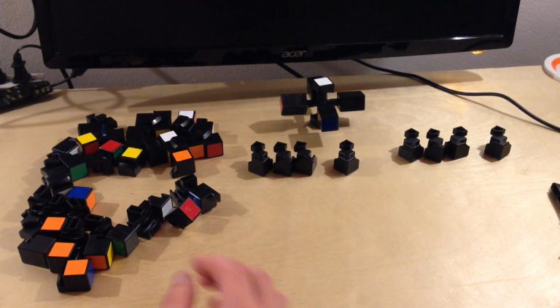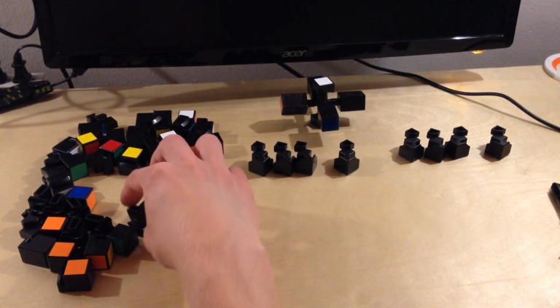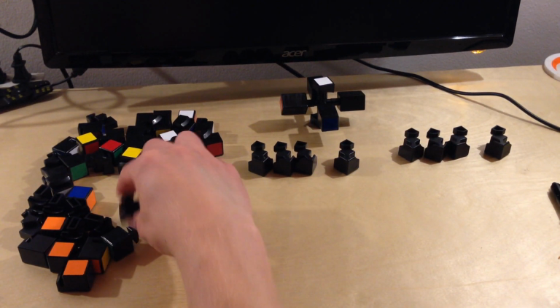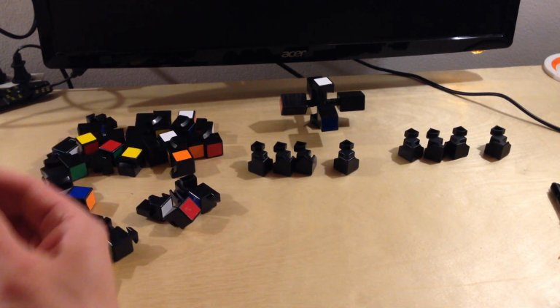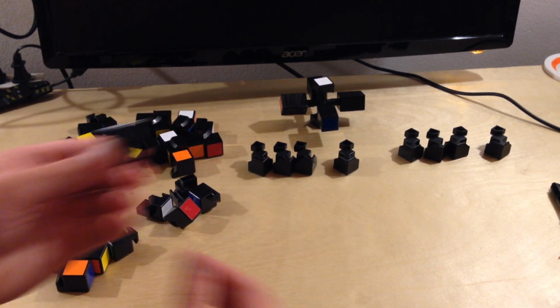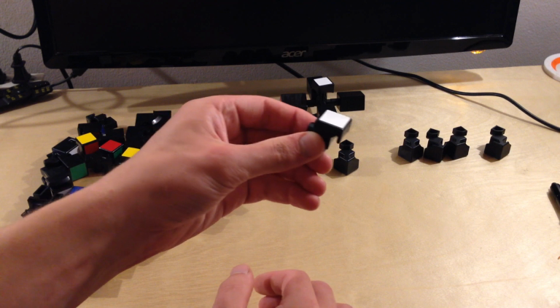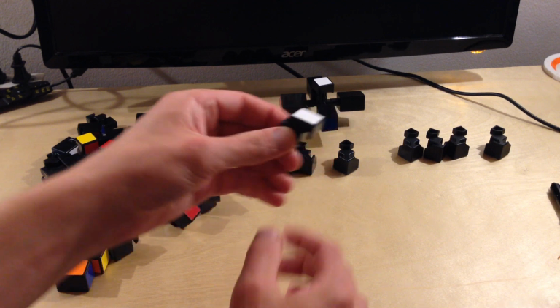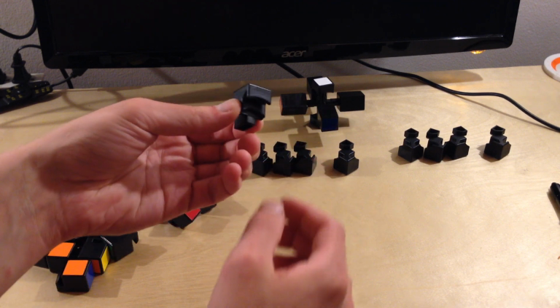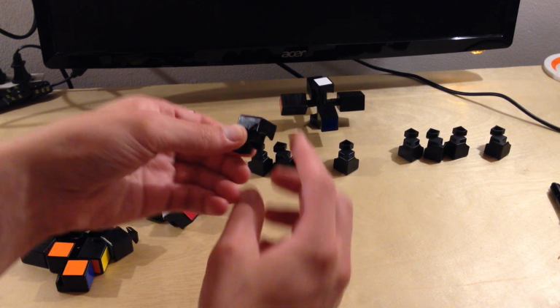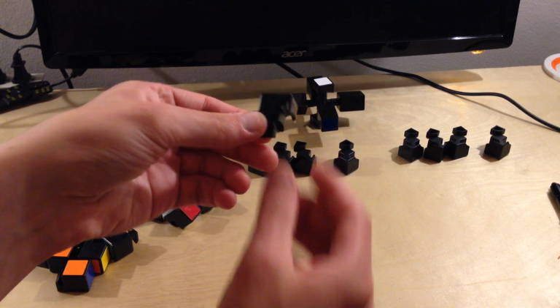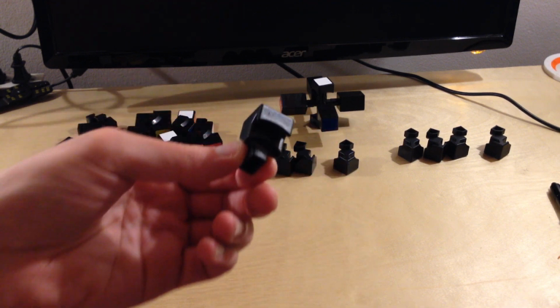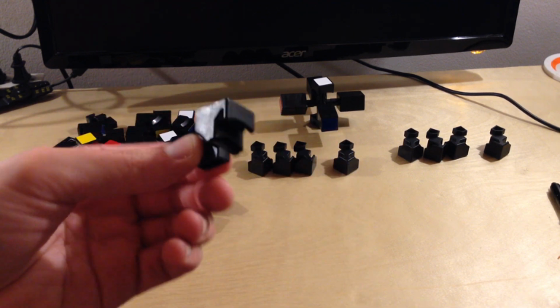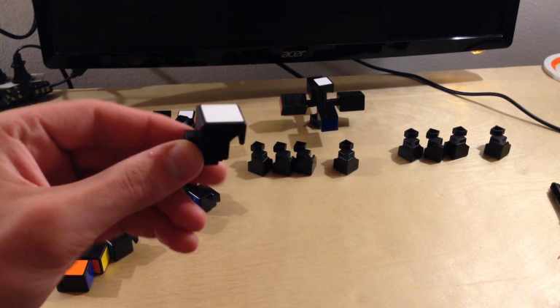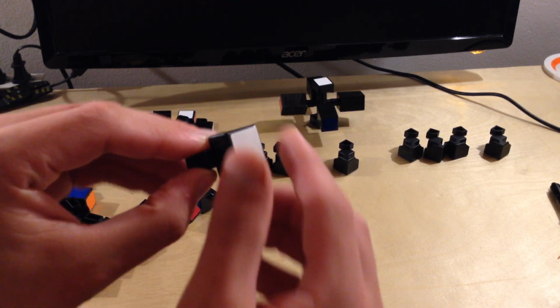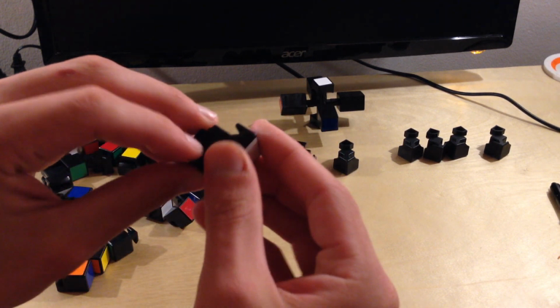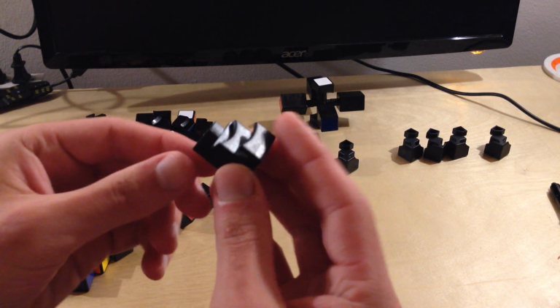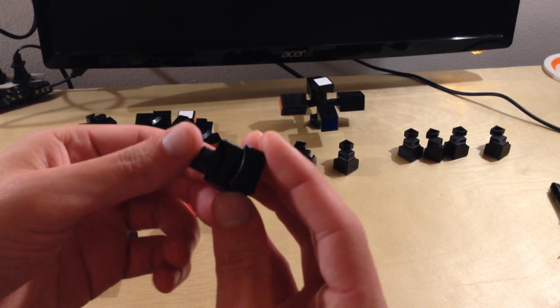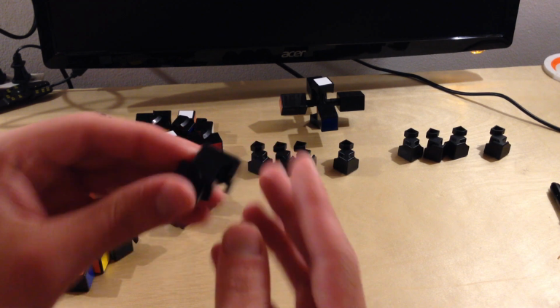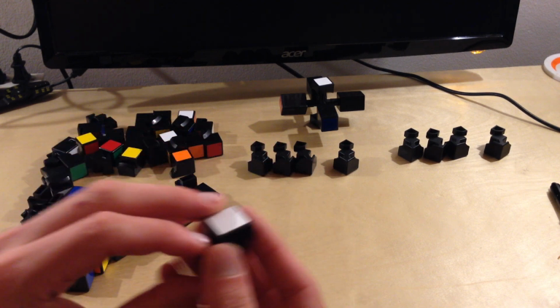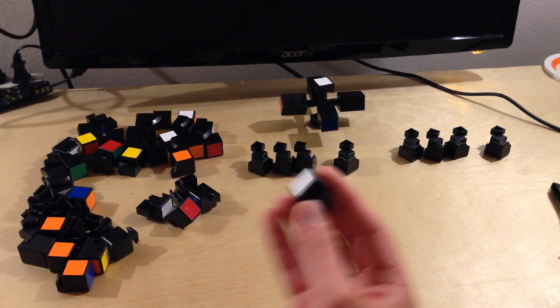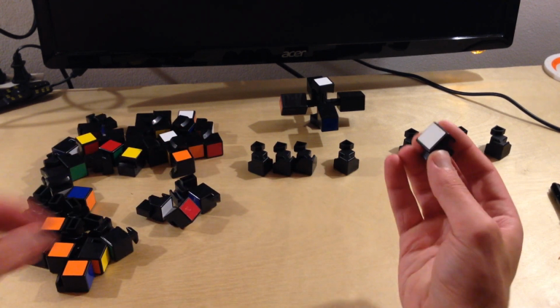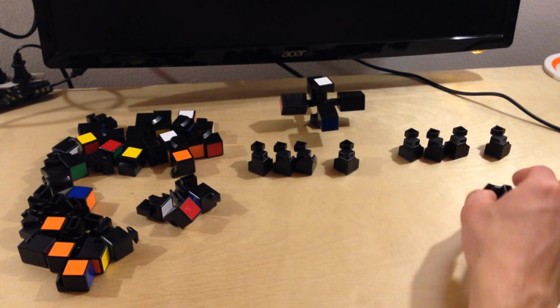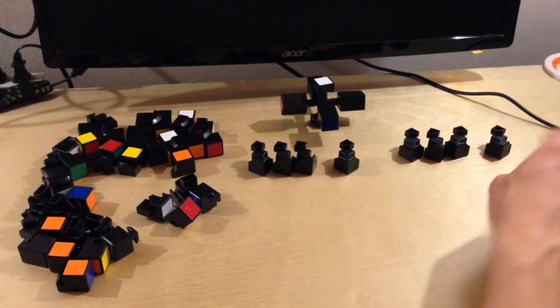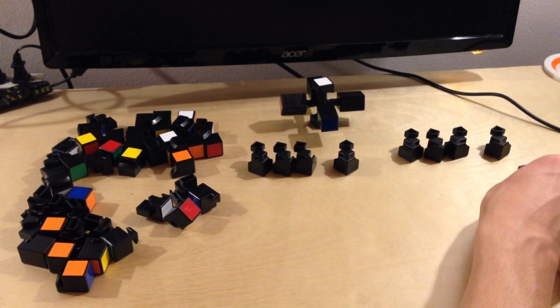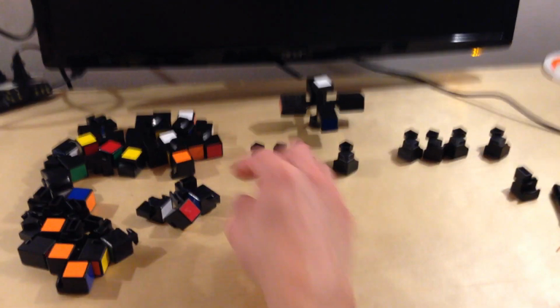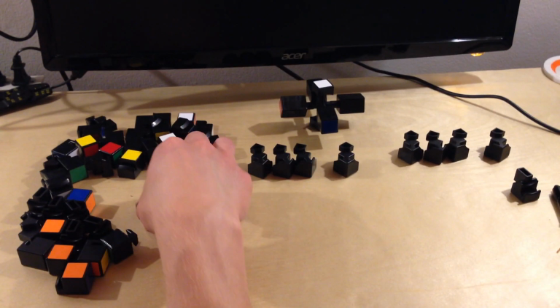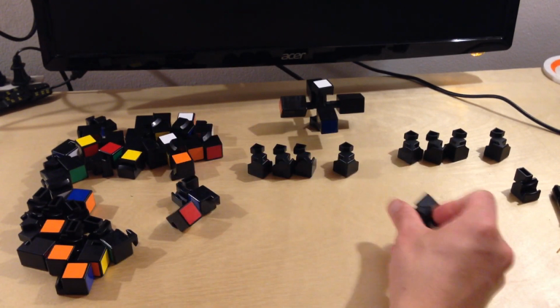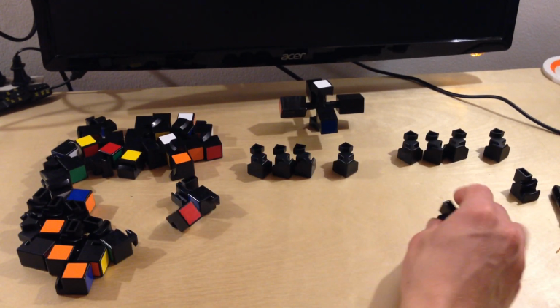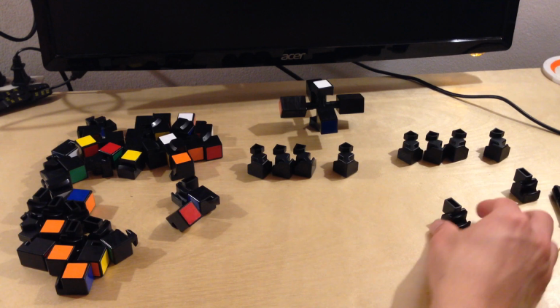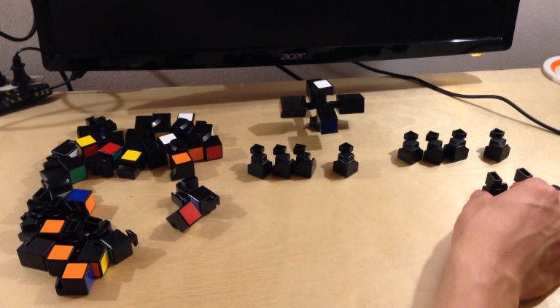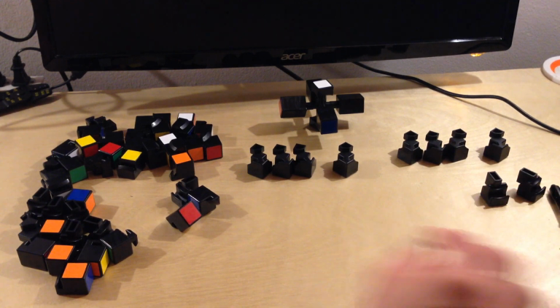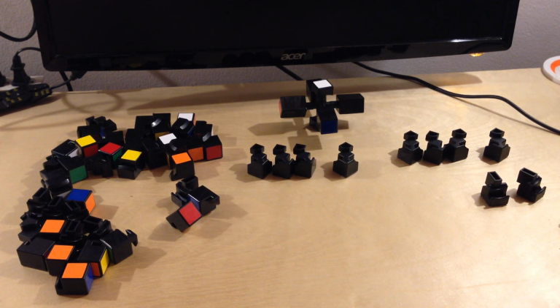Now I'm going to find the edge pieces with a sticker on them. These pieces either have a single white or yellow sticker on them. I'm going to place the white ones on the right and continue like this.